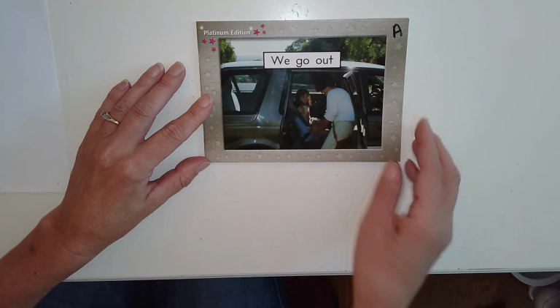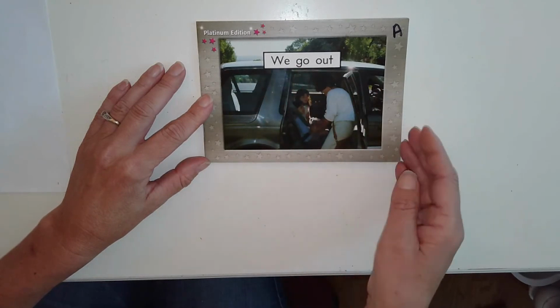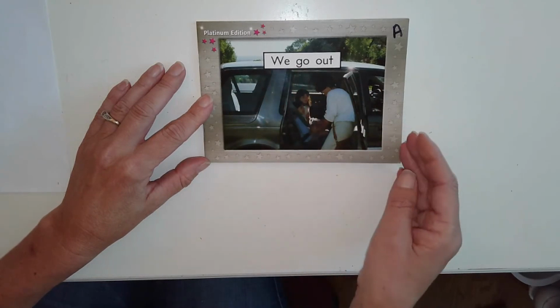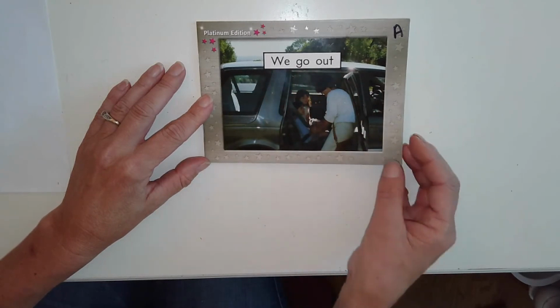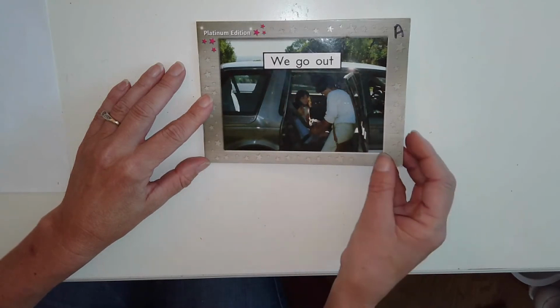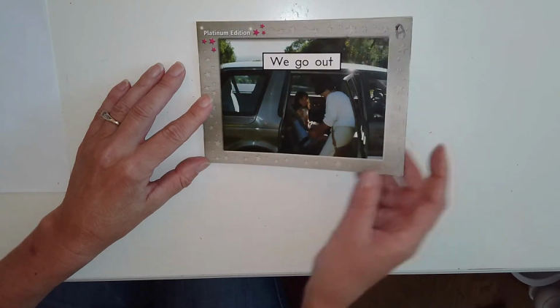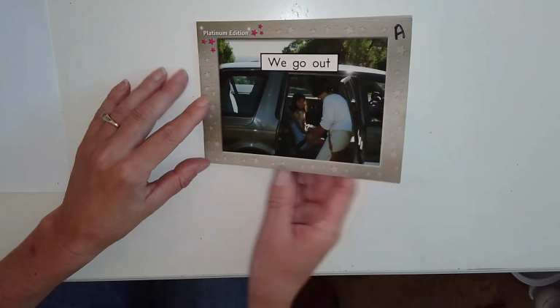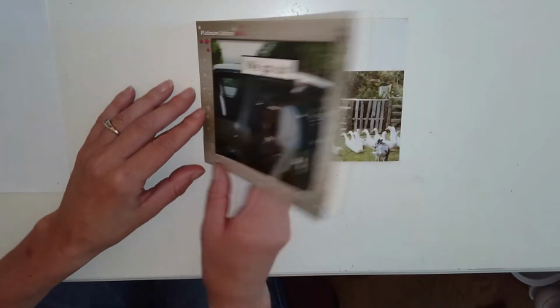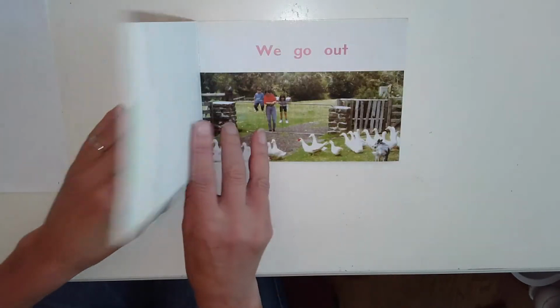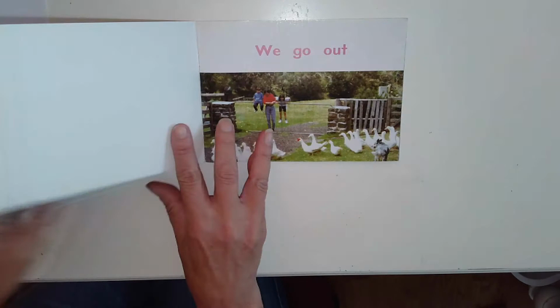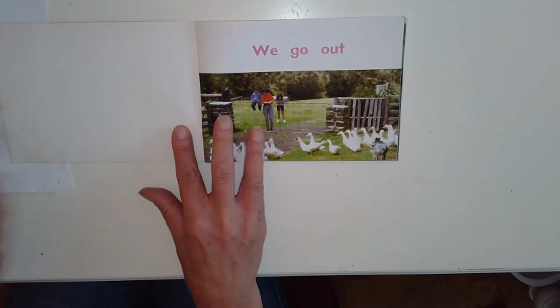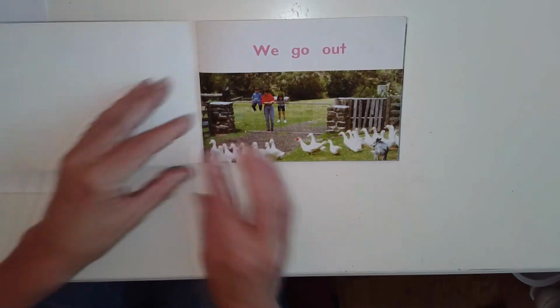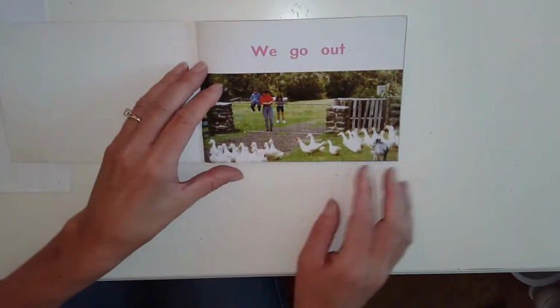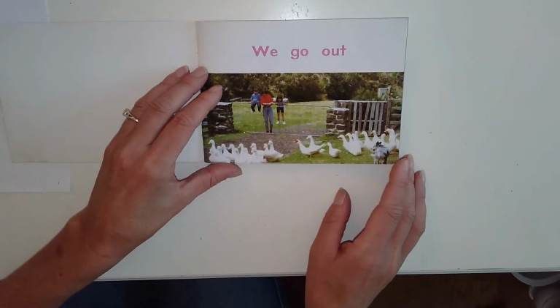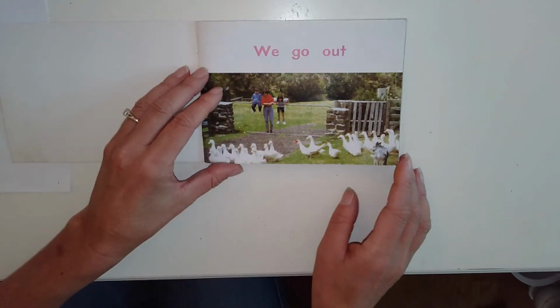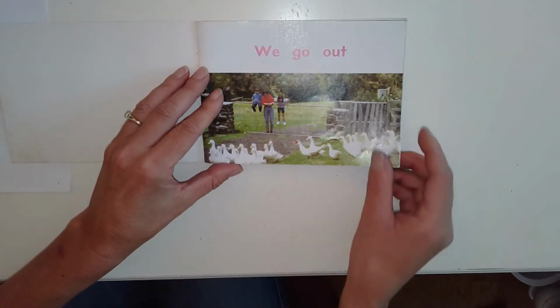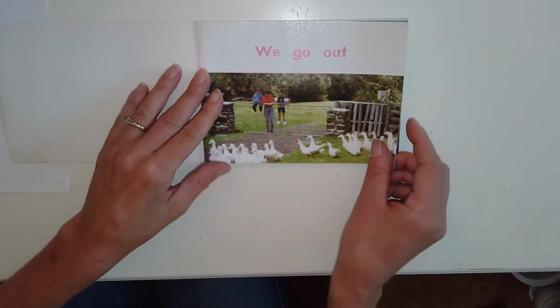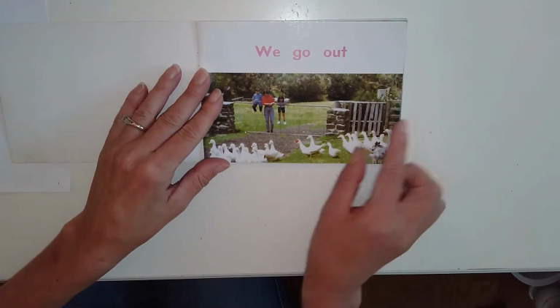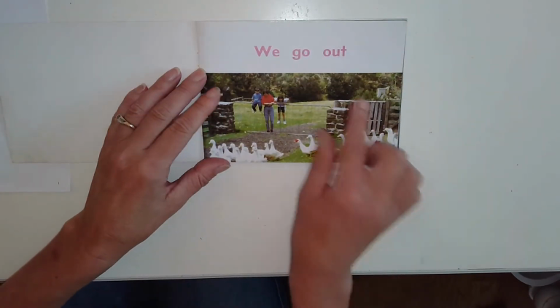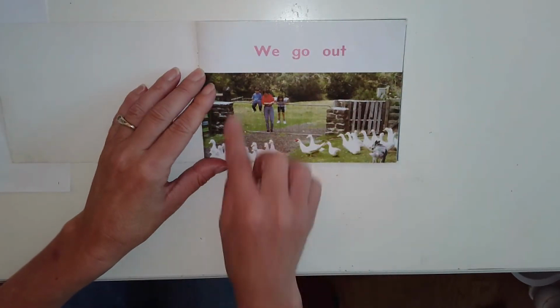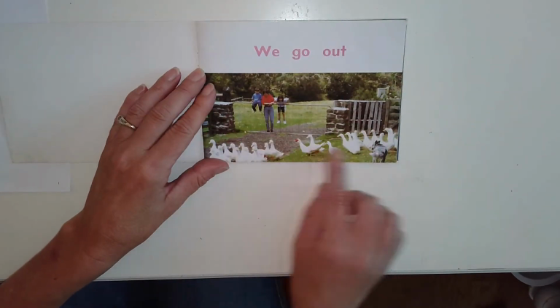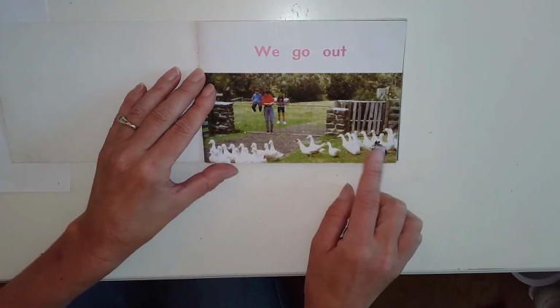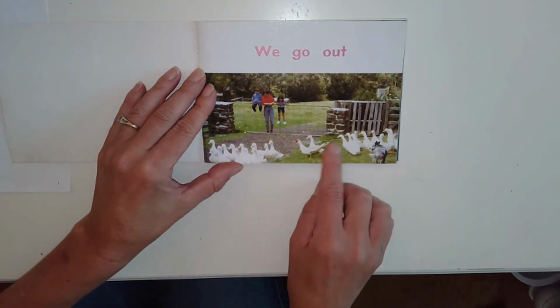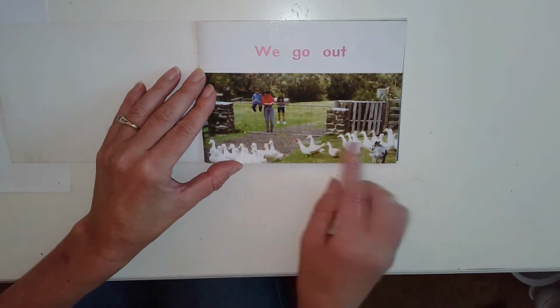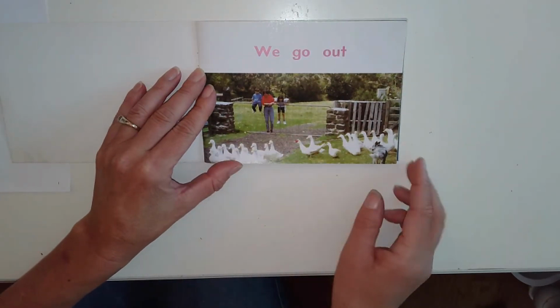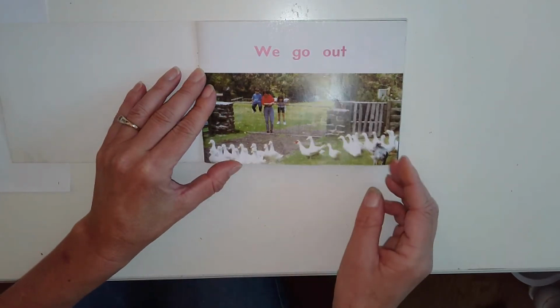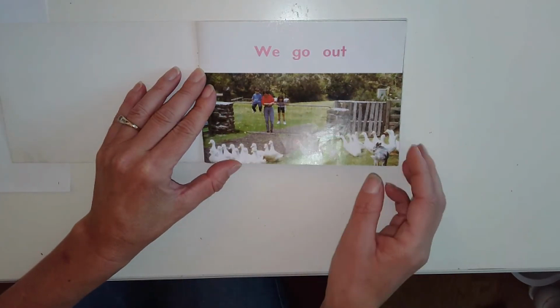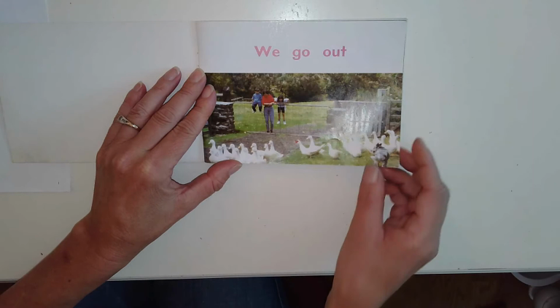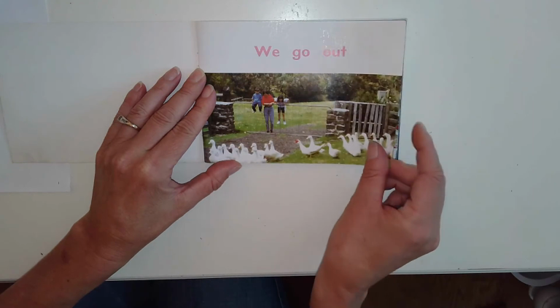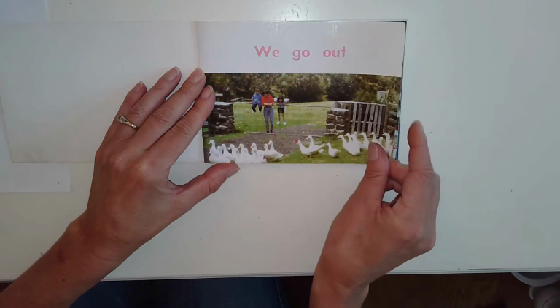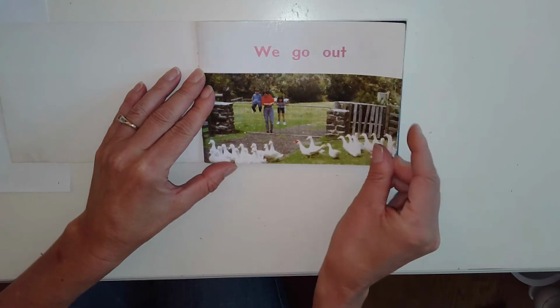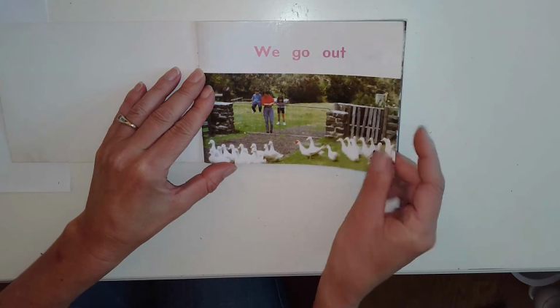Let's do a picture walk and see if the pictures give us clues for the other words. It looks like the setting might take place on a farm, at least it does in this picture.